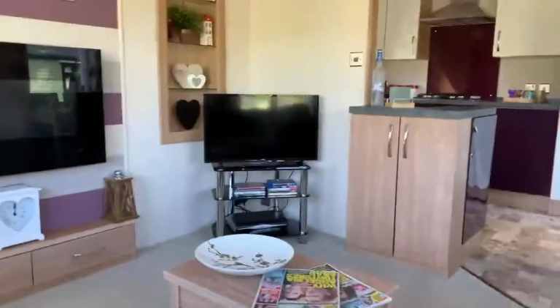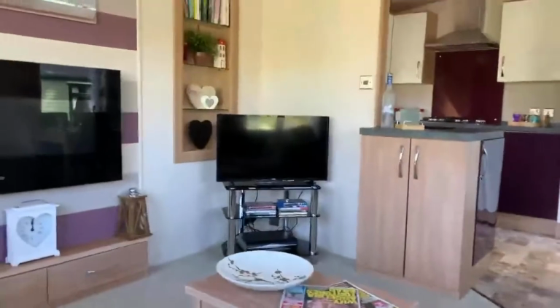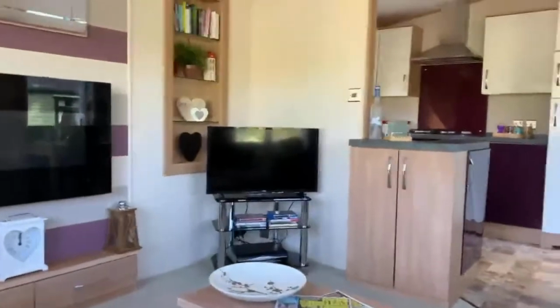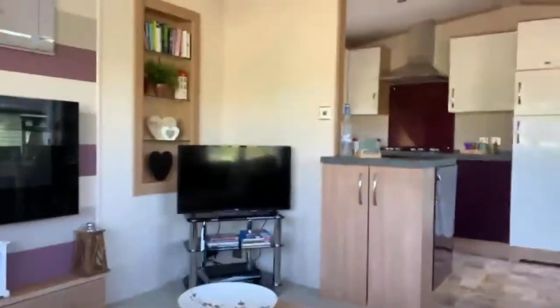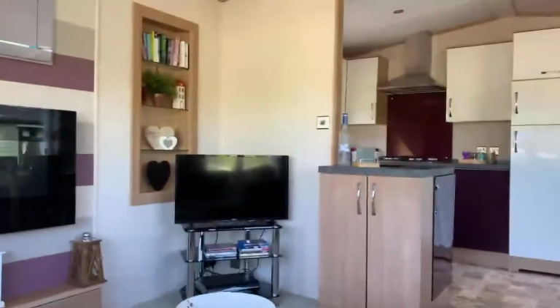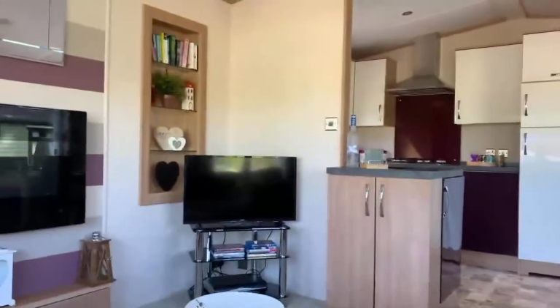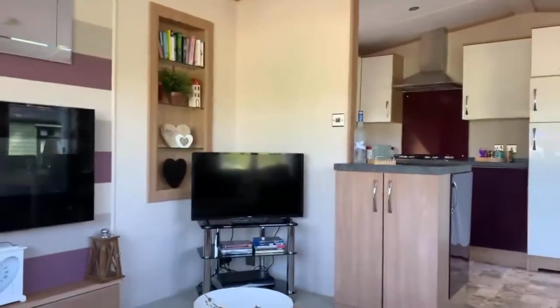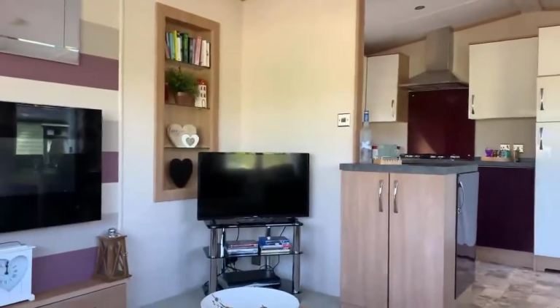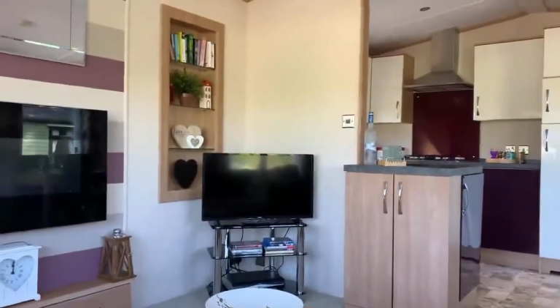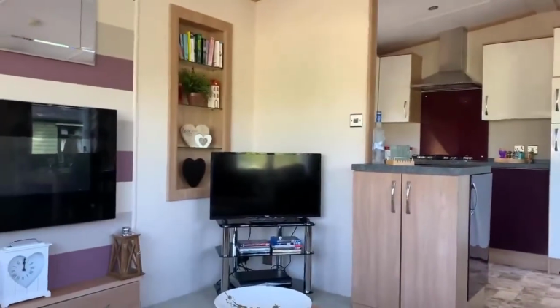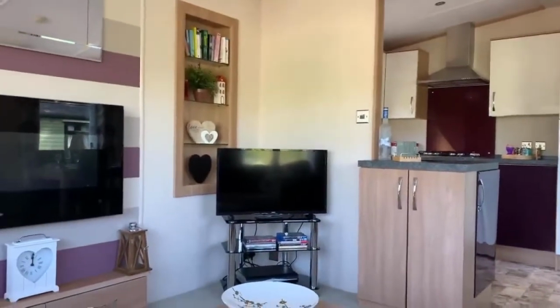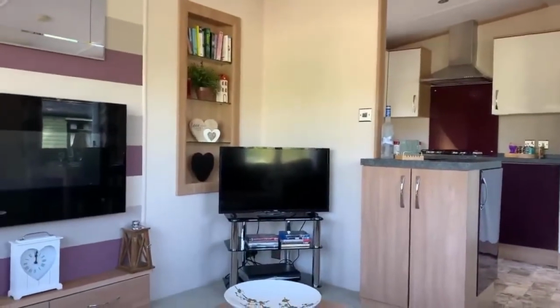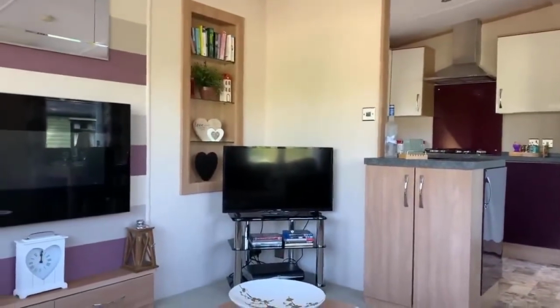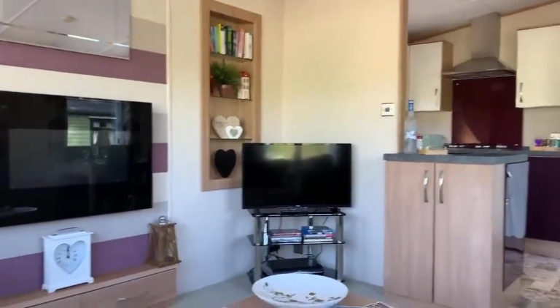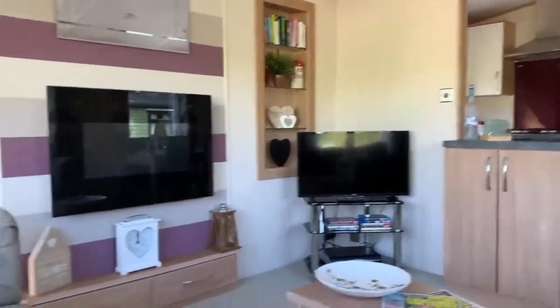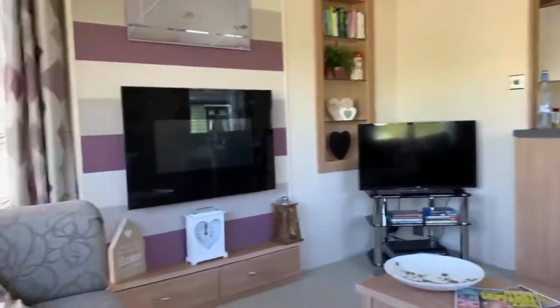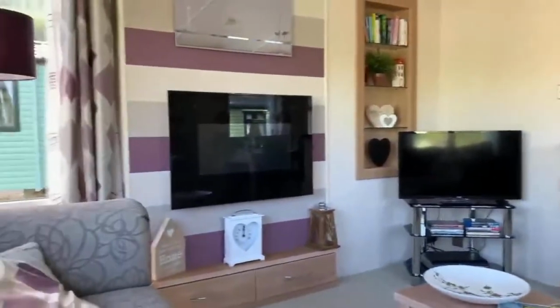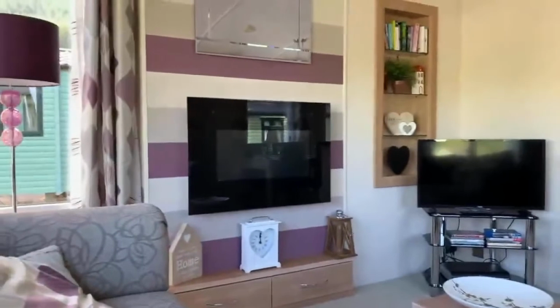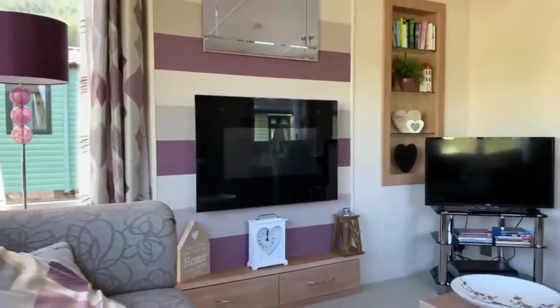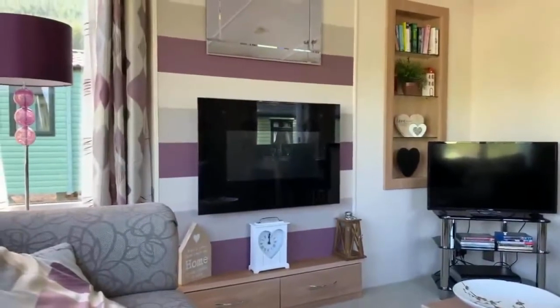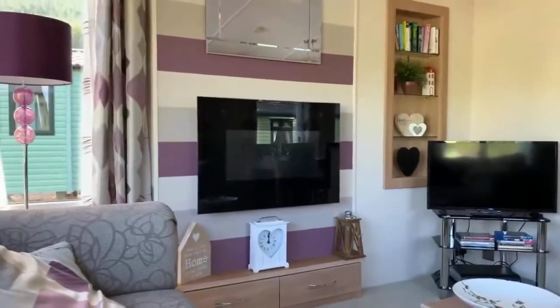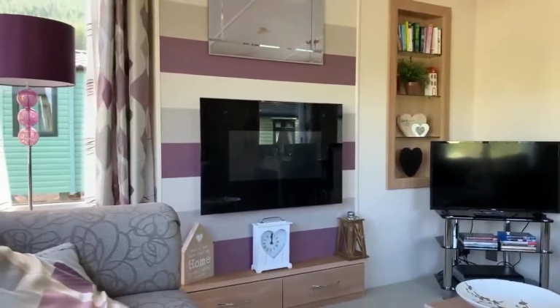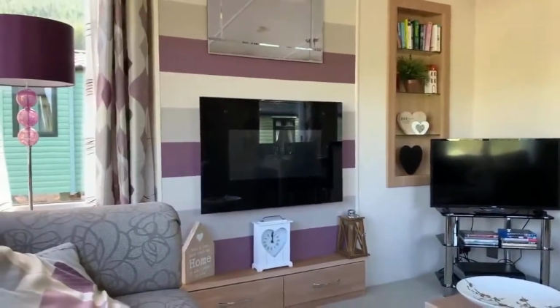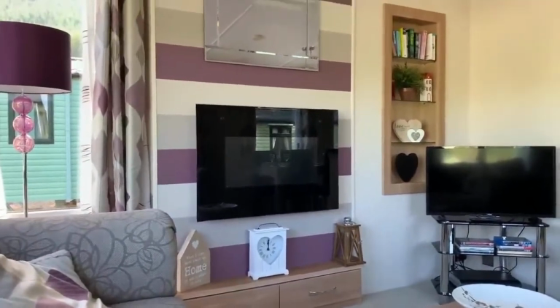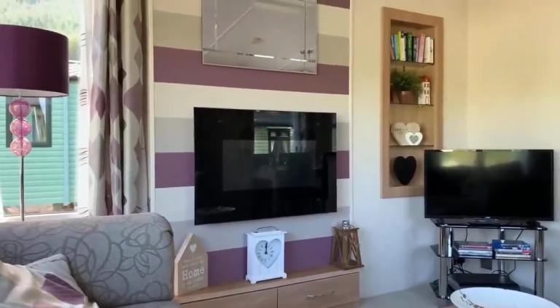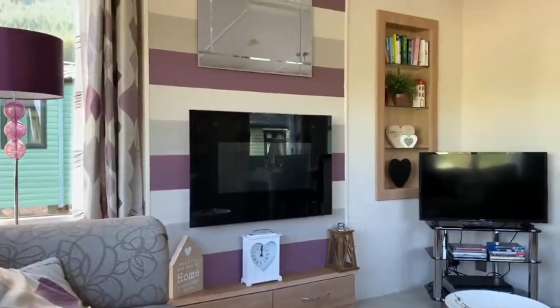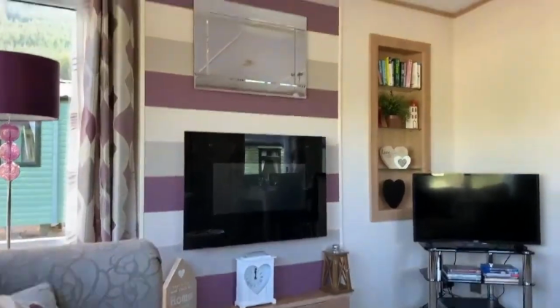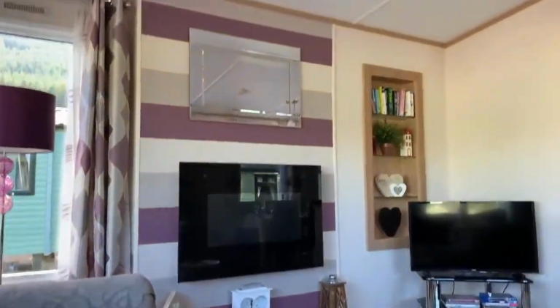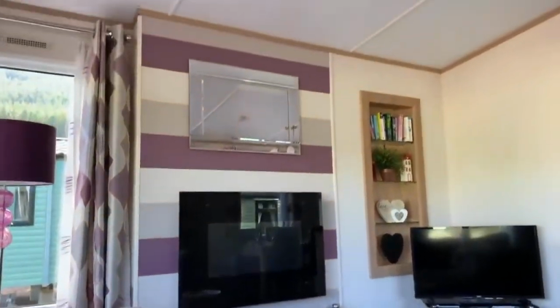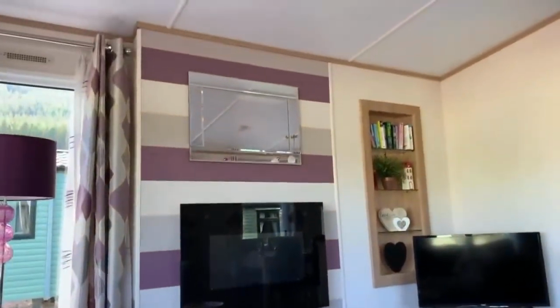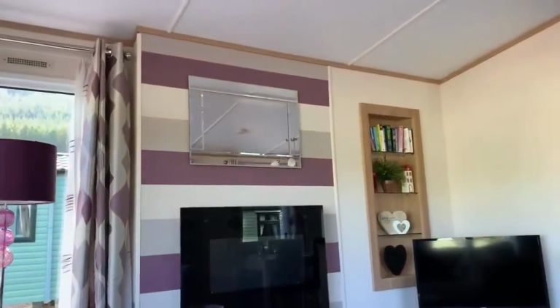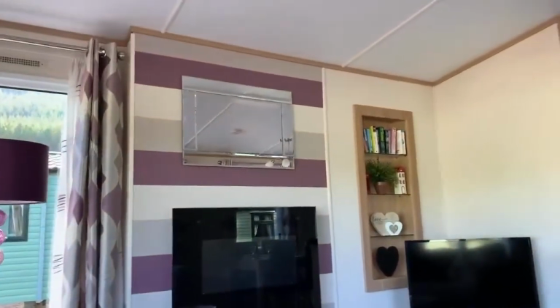A TV stand in the corner so you can have a good house television there. Modern electric flame effect fire and a mirror above.